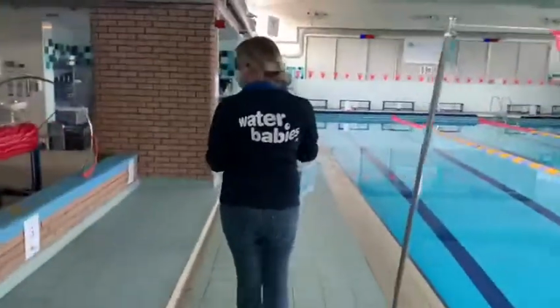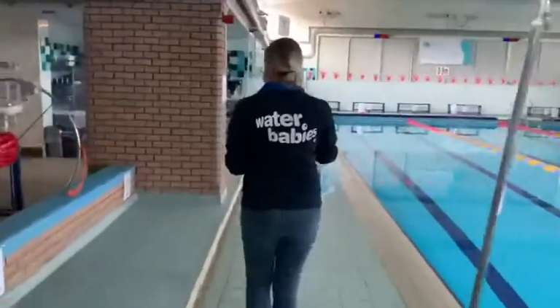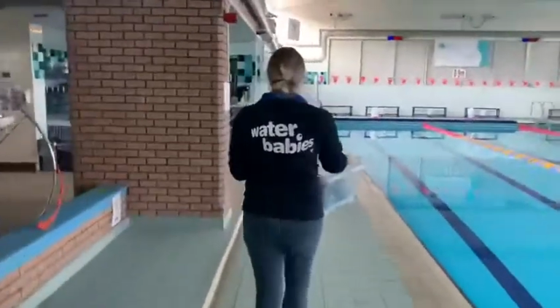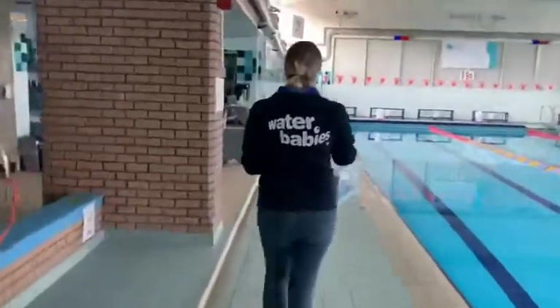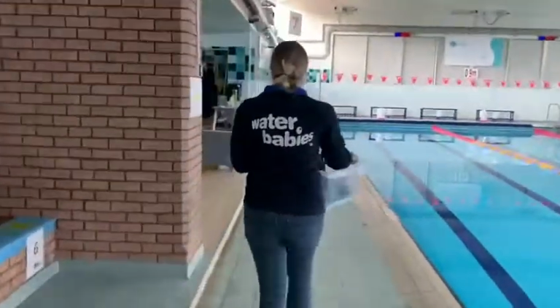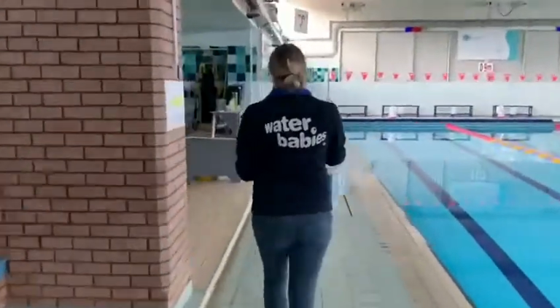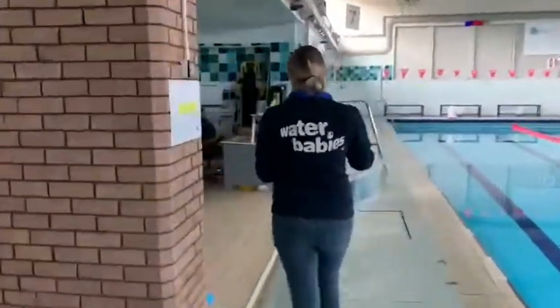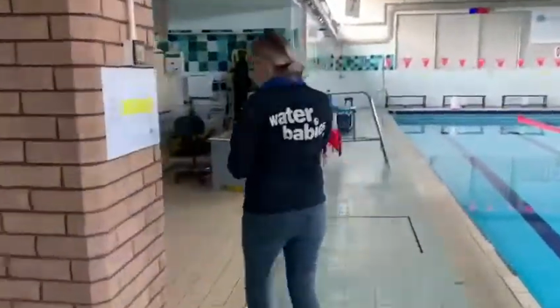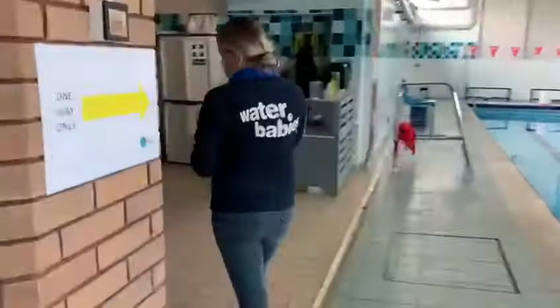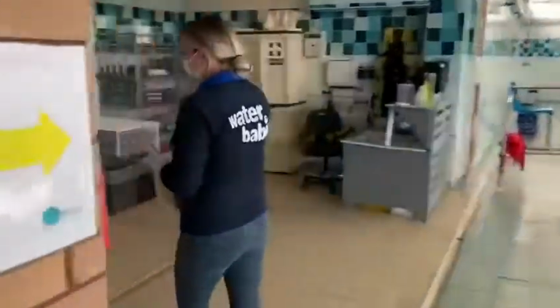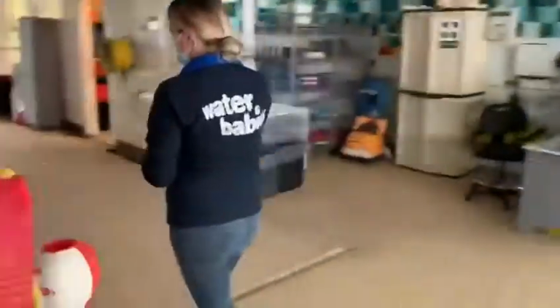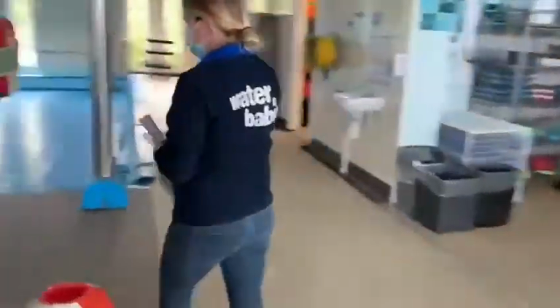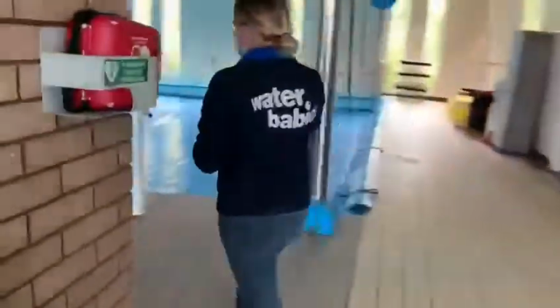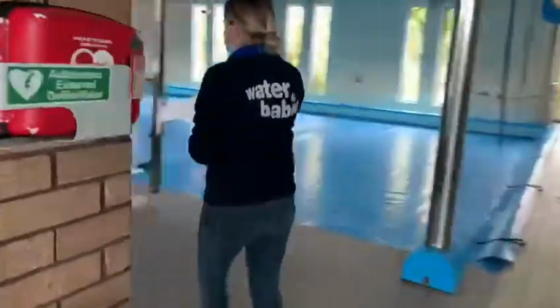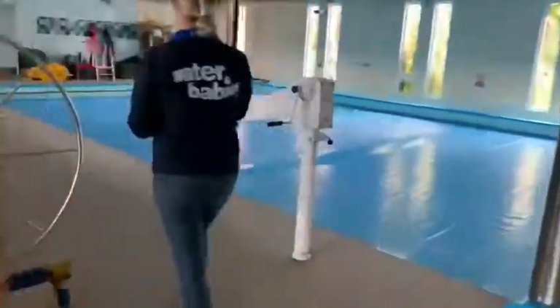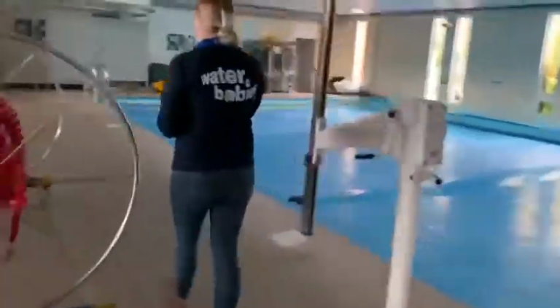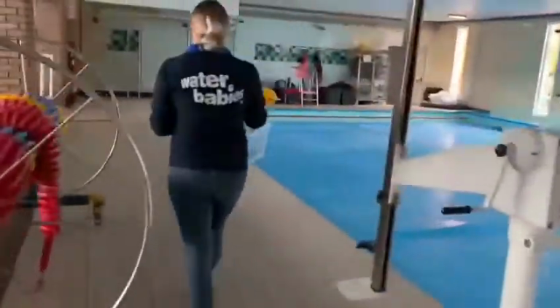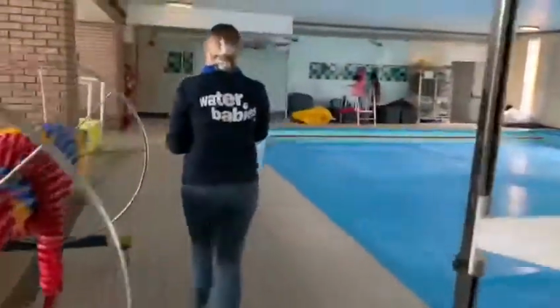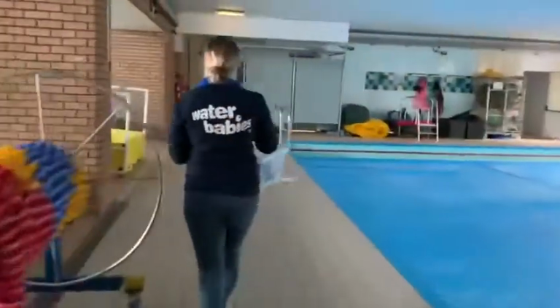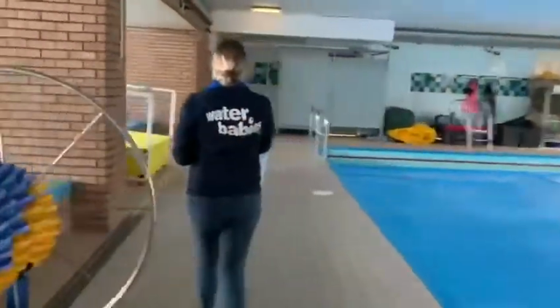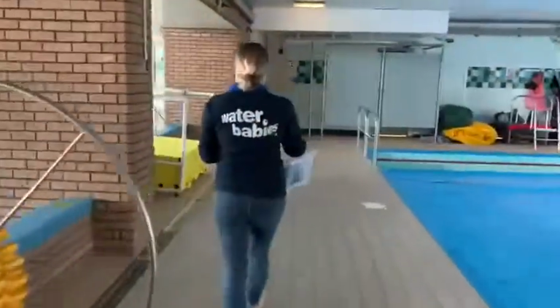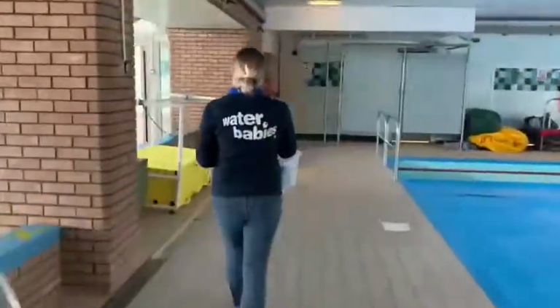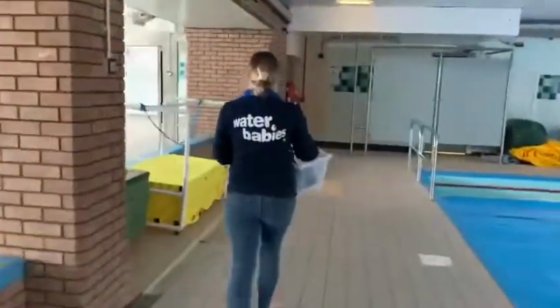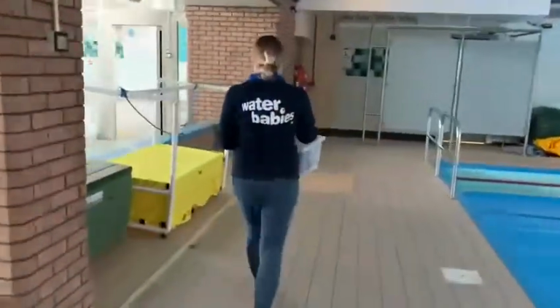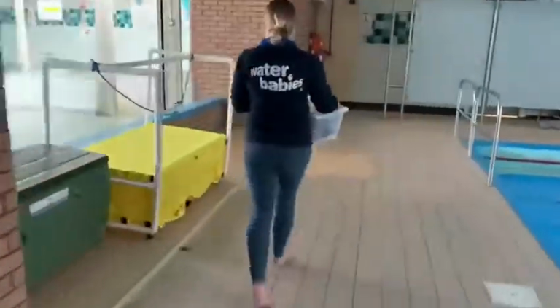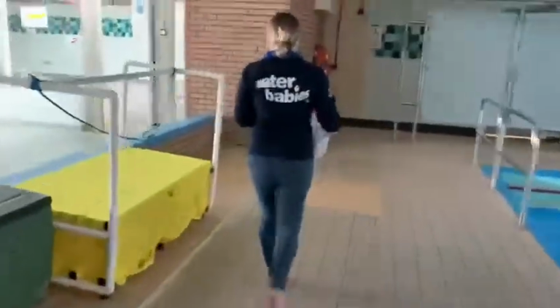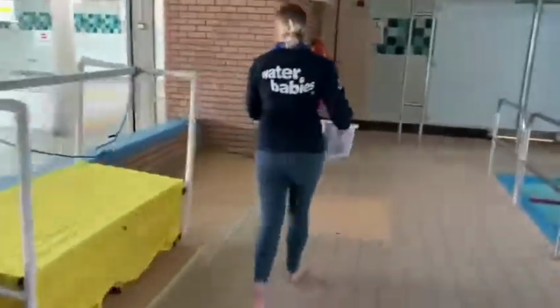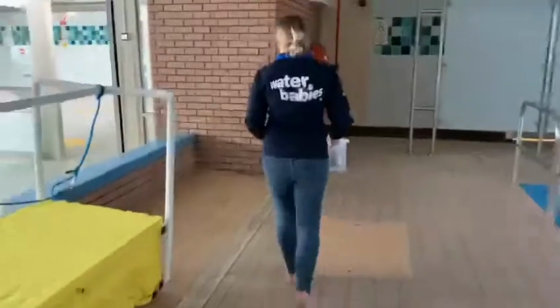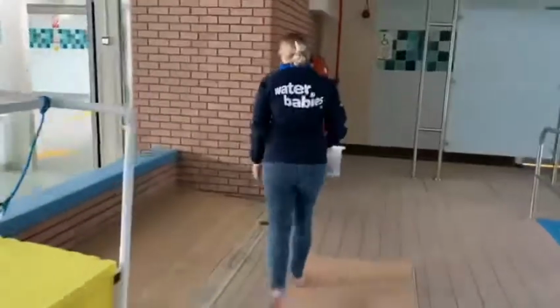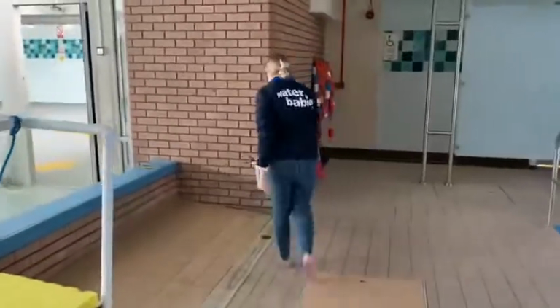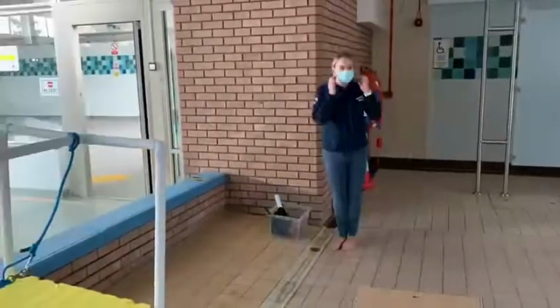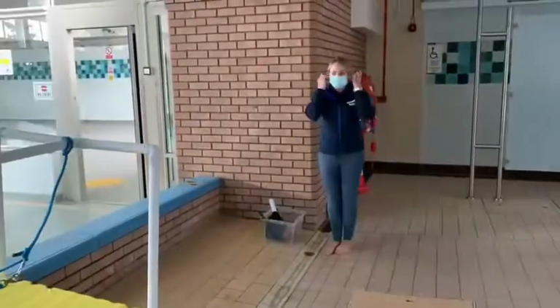The small learner pool is on the left-hand side, so you're going to turn and go round, pop all your belongings on poolside and then have your lesson.